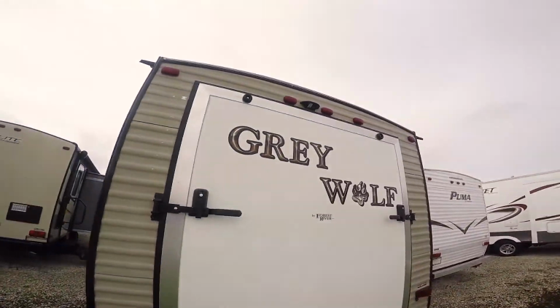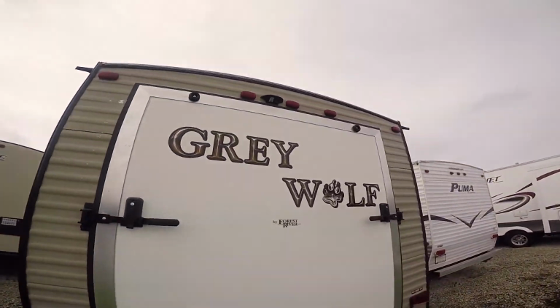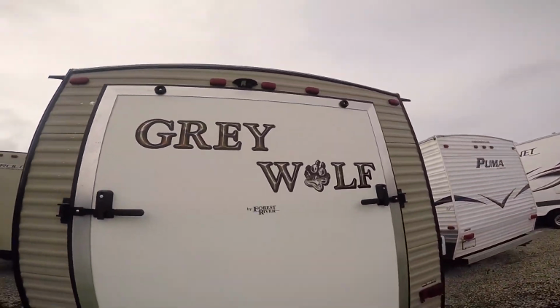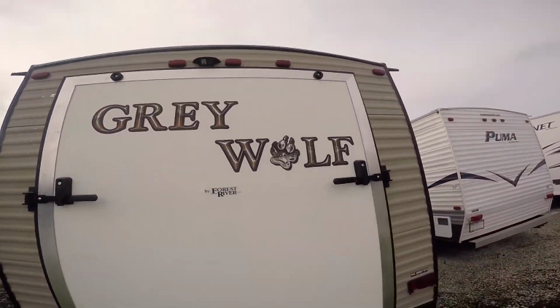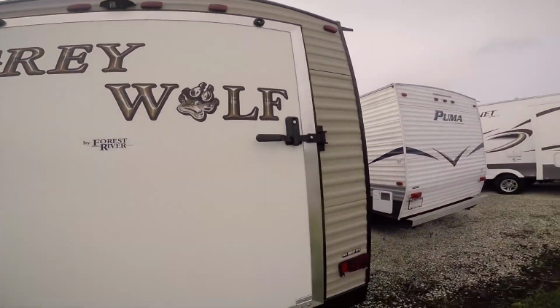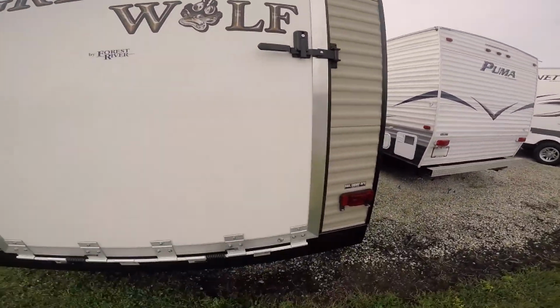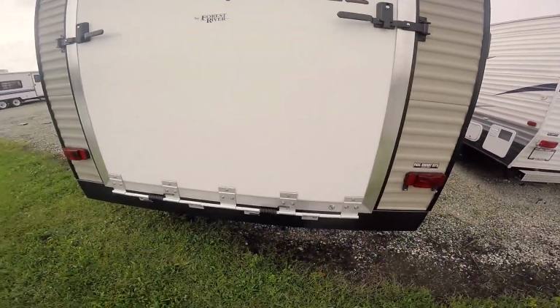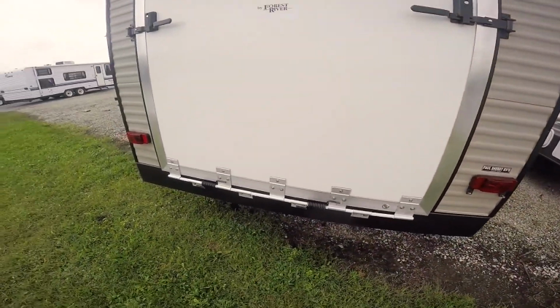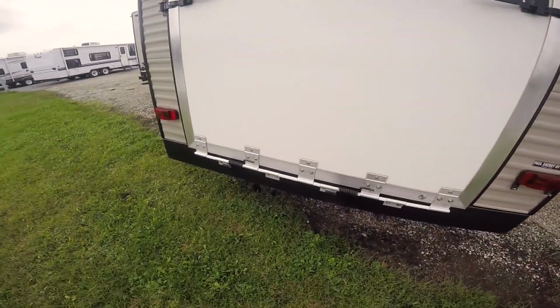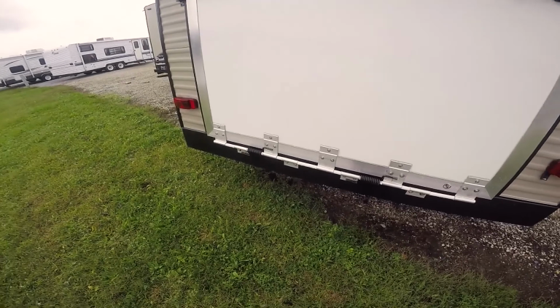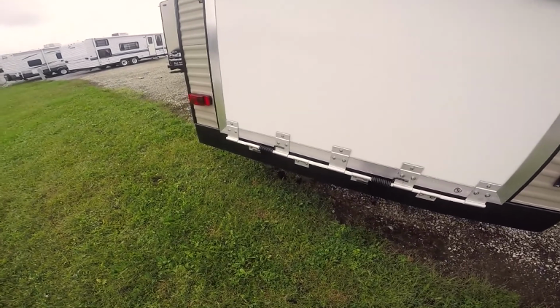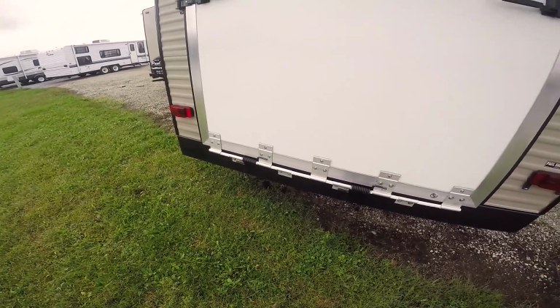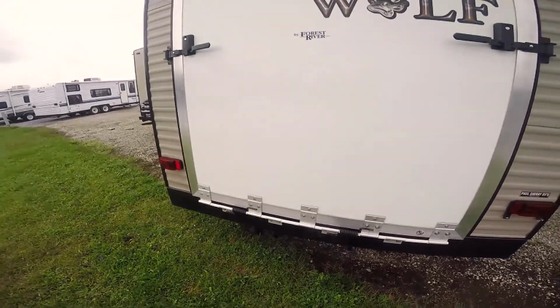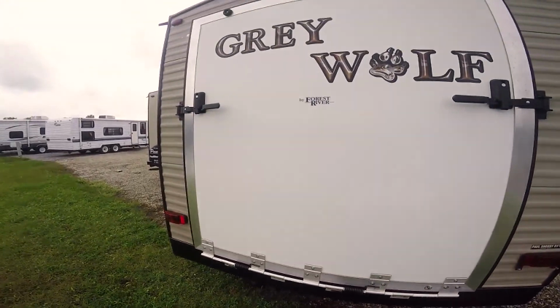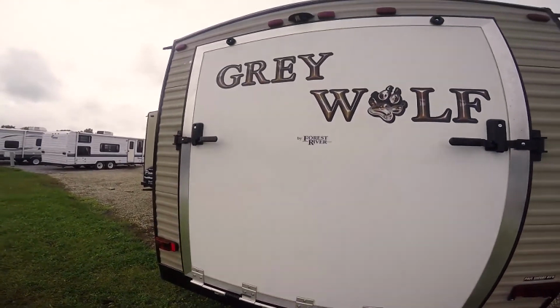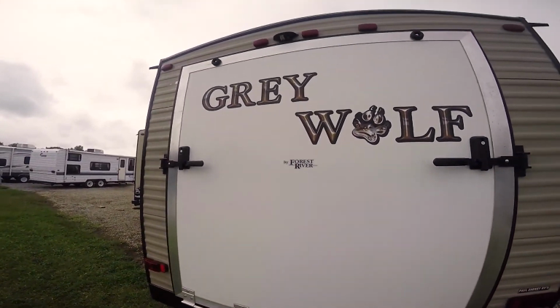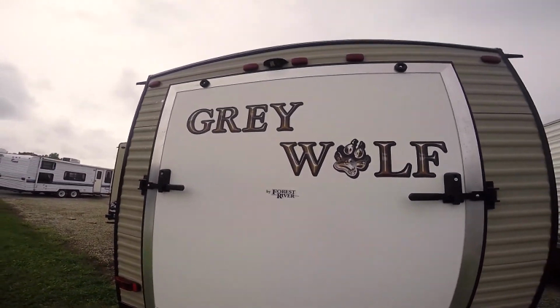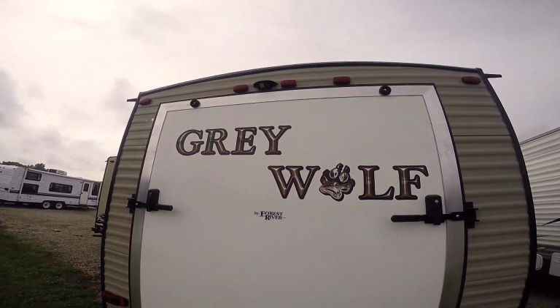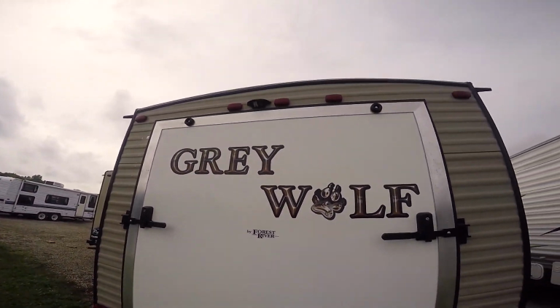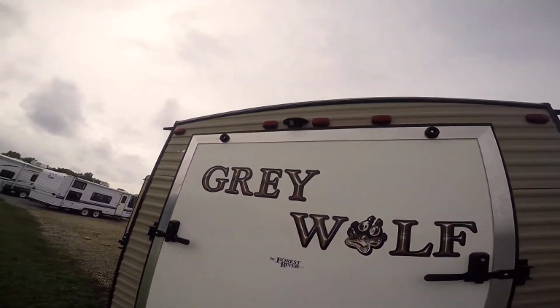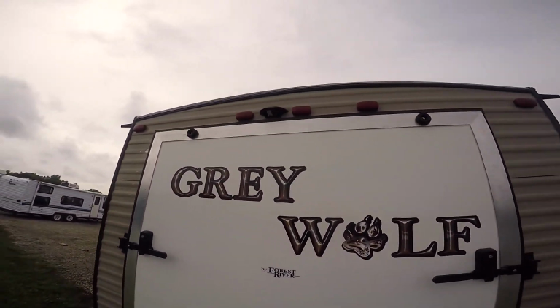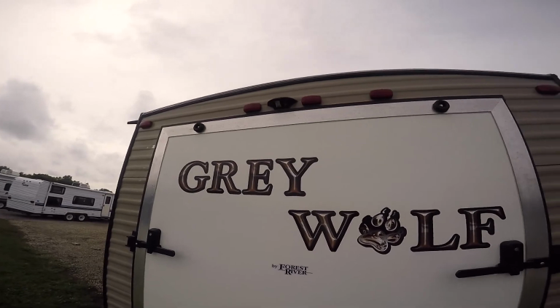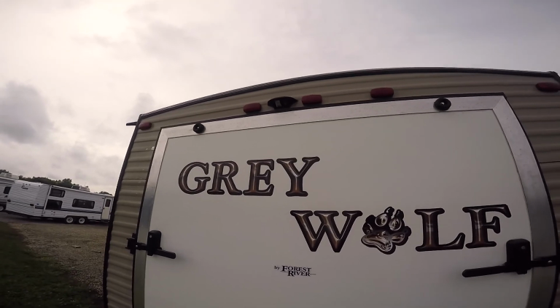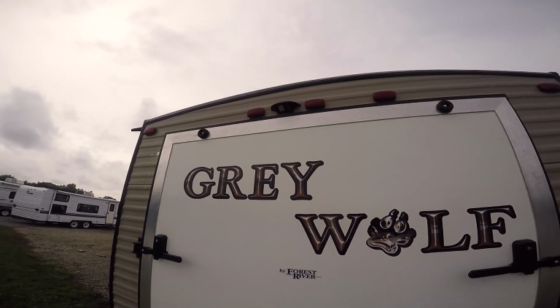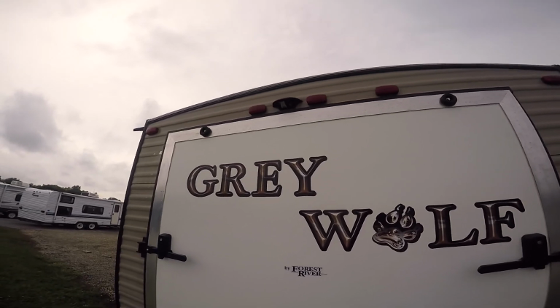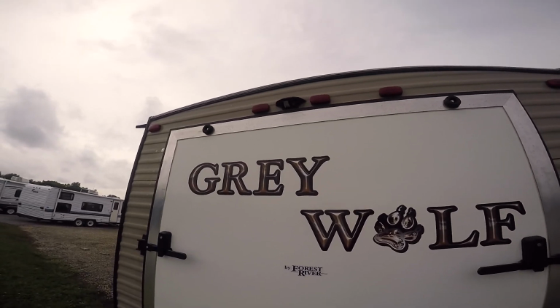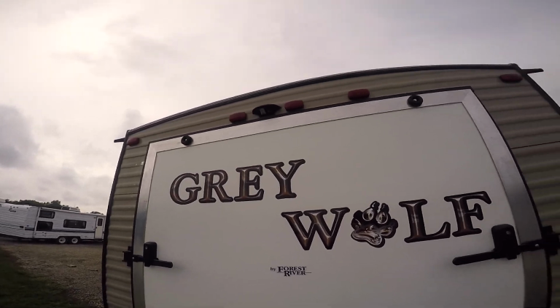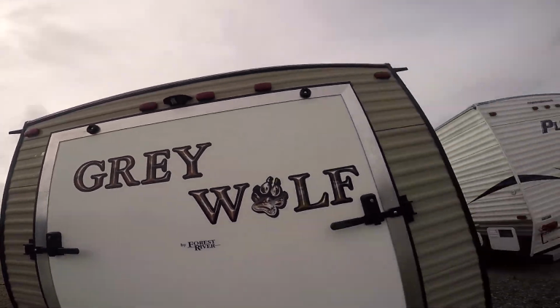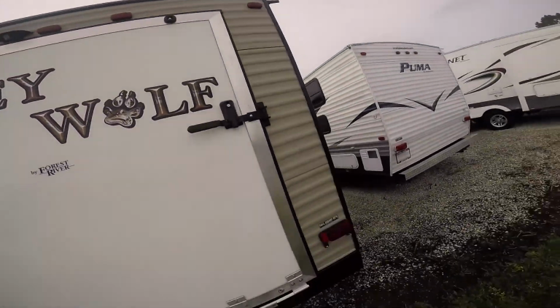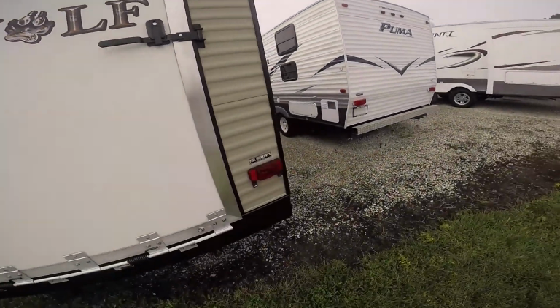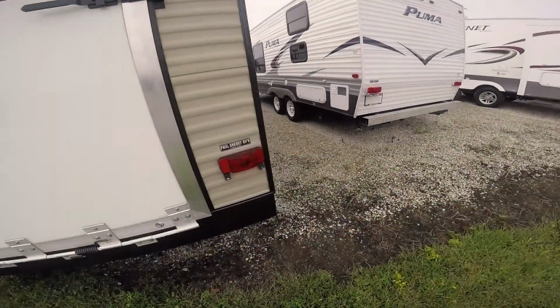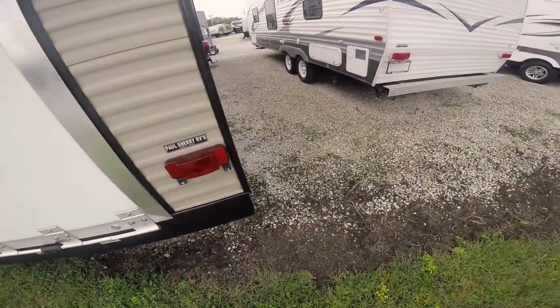Here's the ramp door — it opens up and goes into the garage. The garage part on this coach is 7.5 feet wide and 11 feet deep. There's a mount up here so you can install a reverse camera if you so desire.